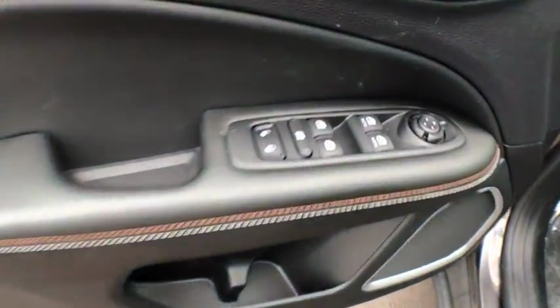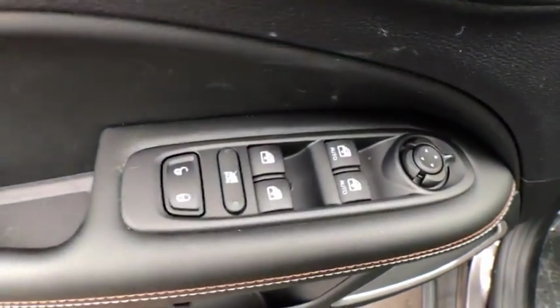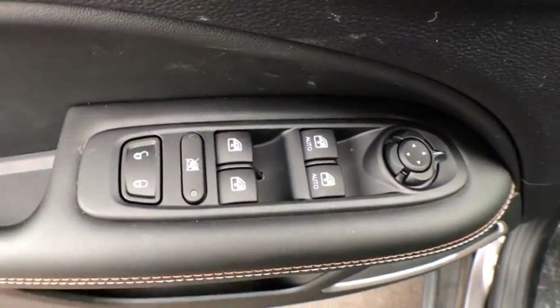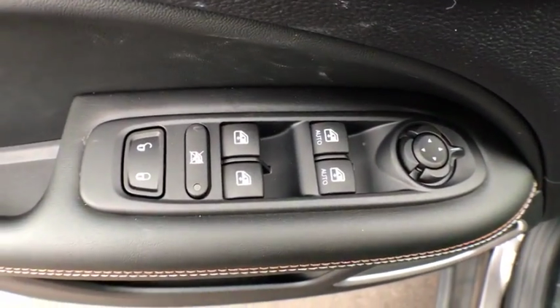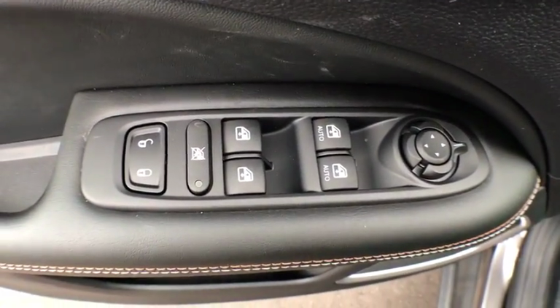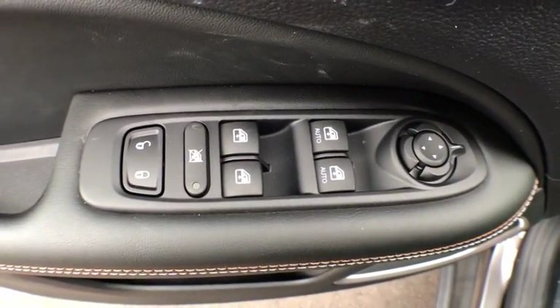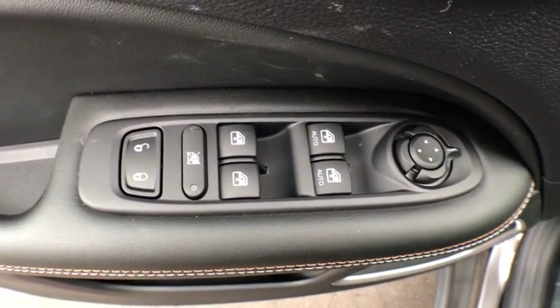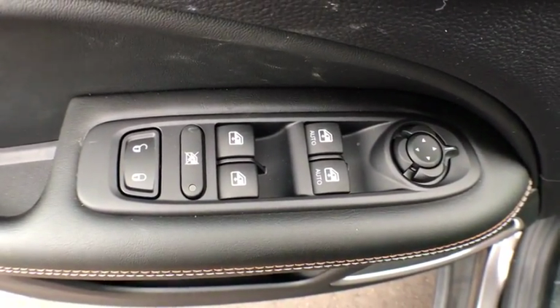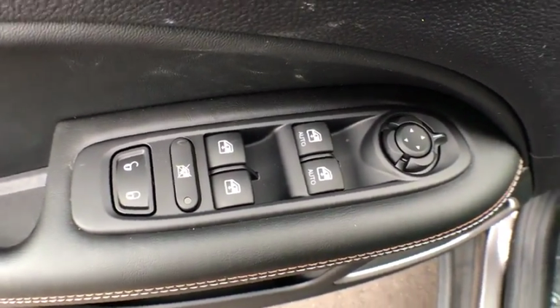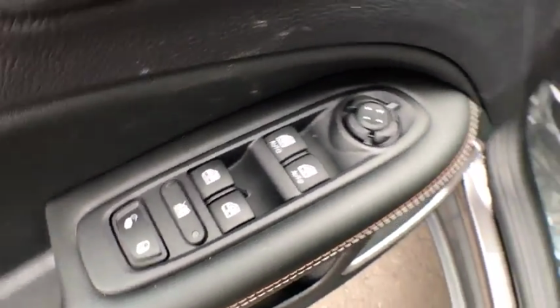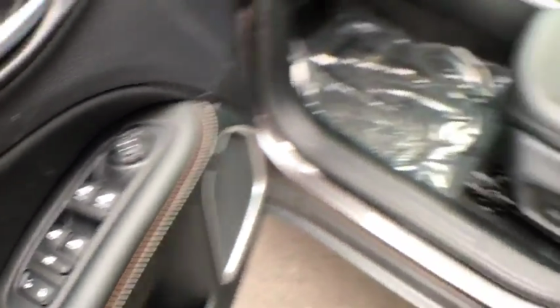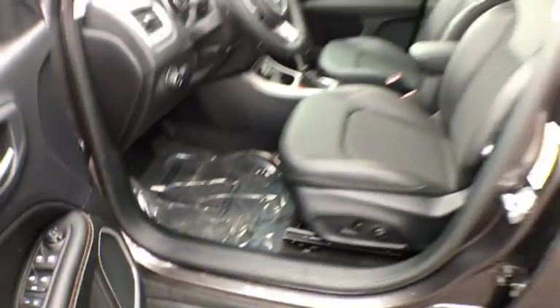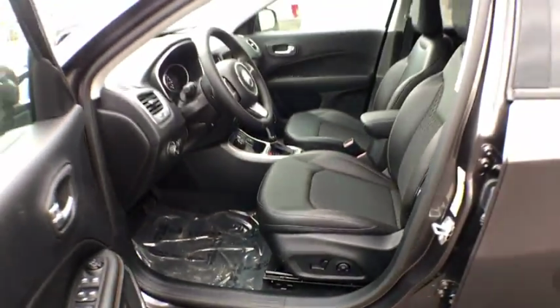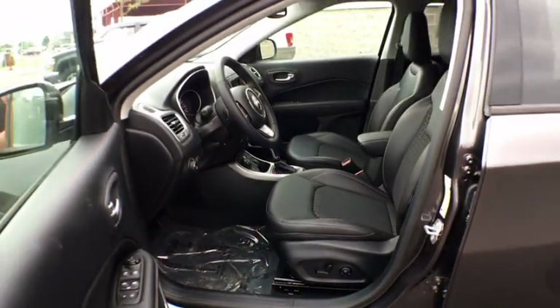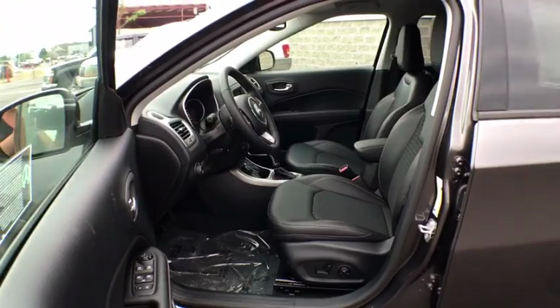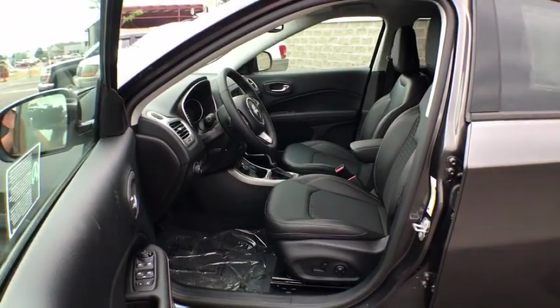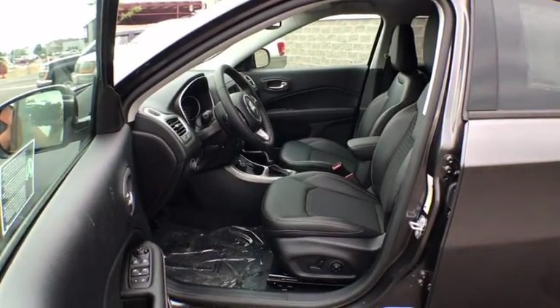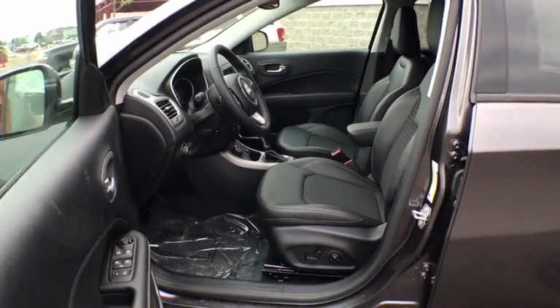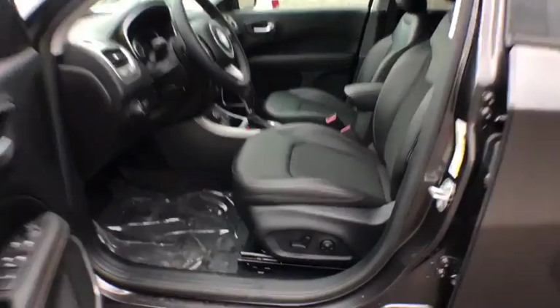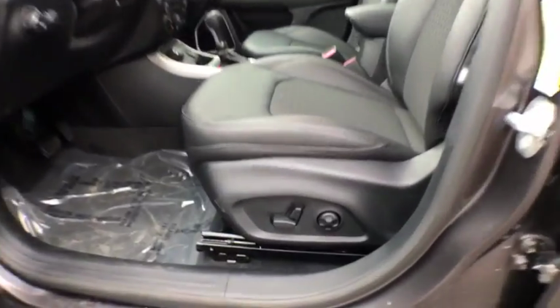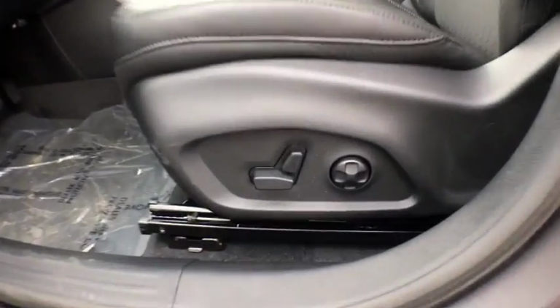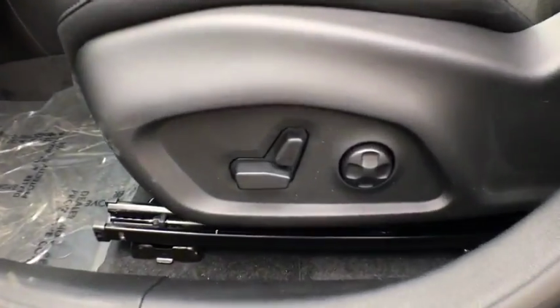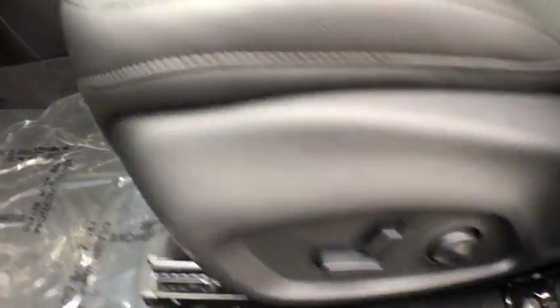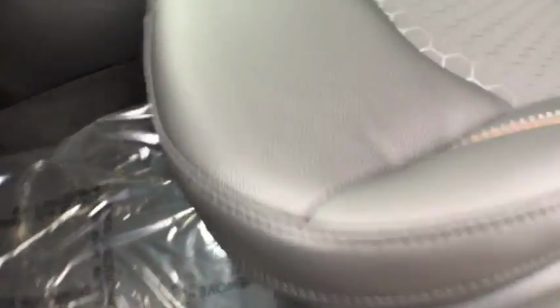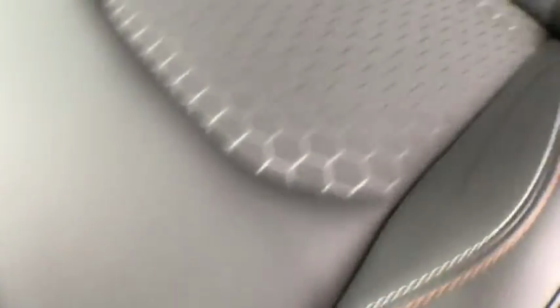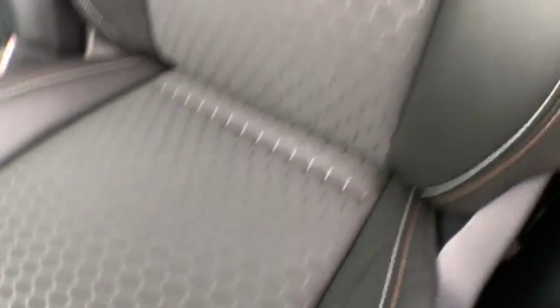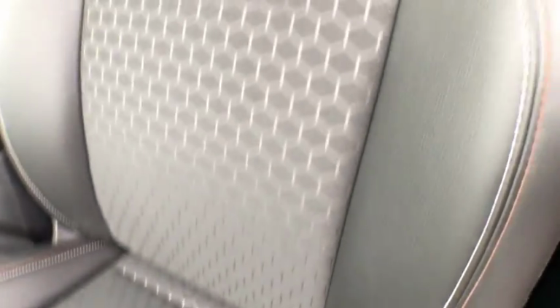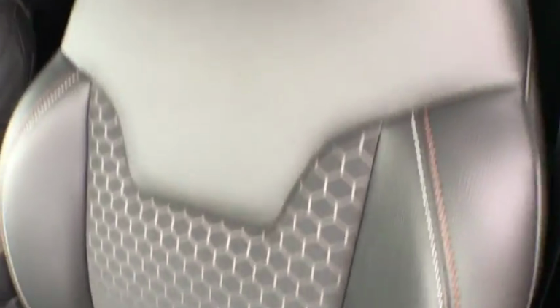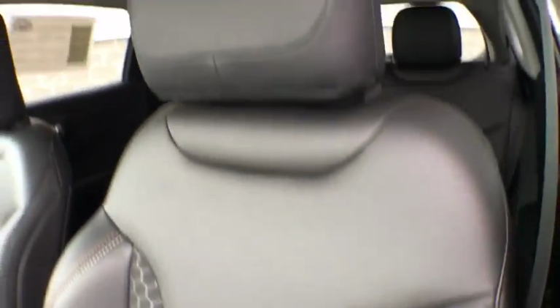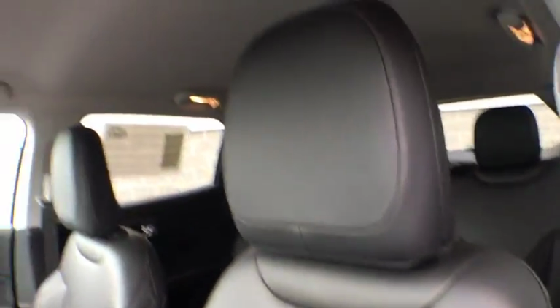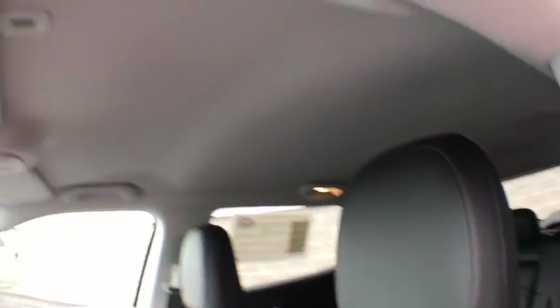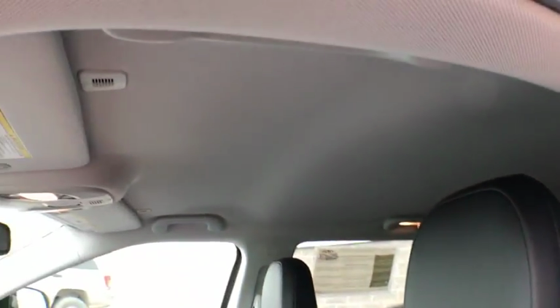Four-wheel drive, cruise control, four-wheel disc brakes, aluminum wheels, AM-FM stereo radio, rear defrost, child safety locks. Come see the car for yourself.